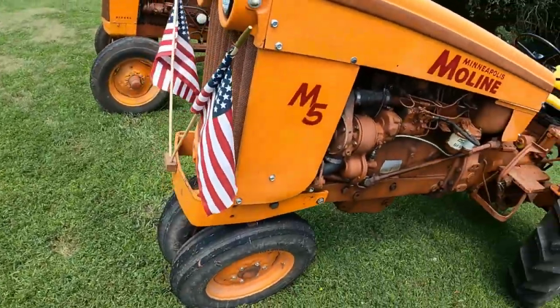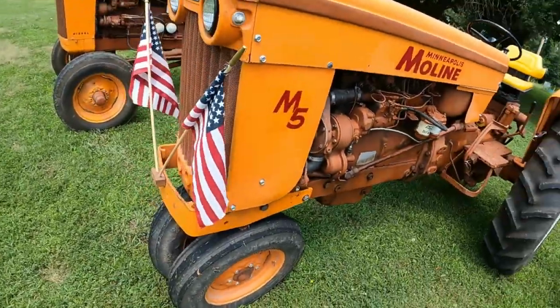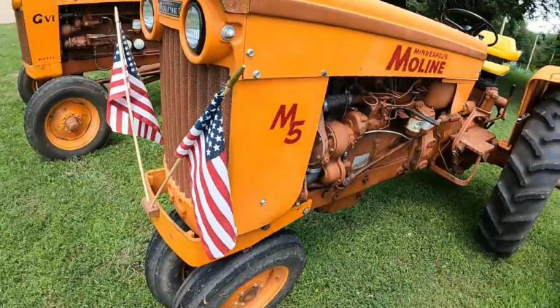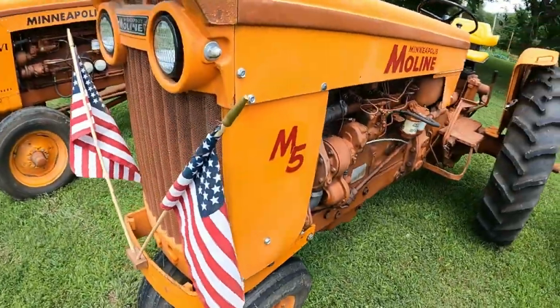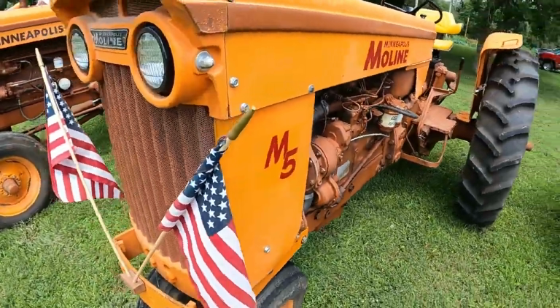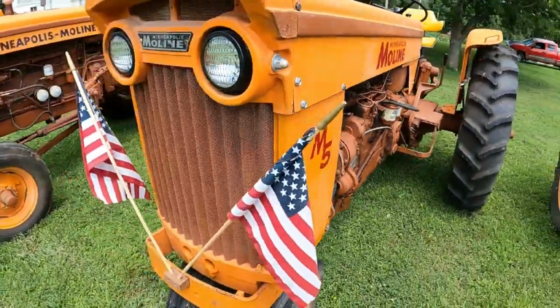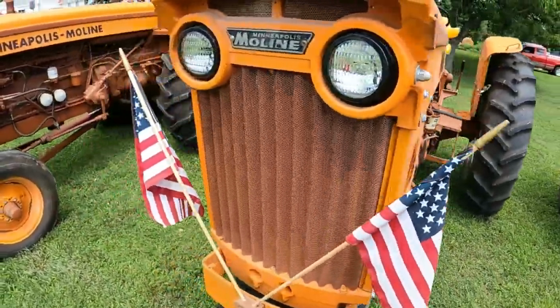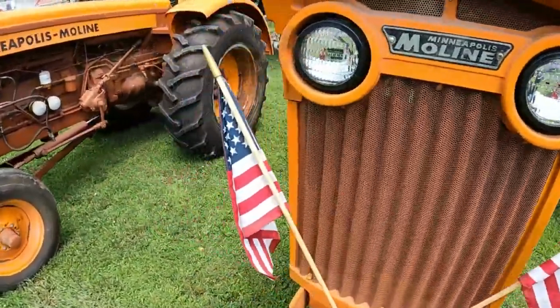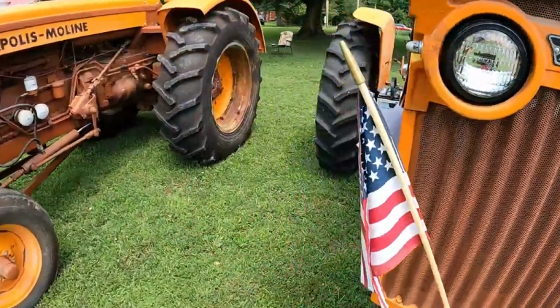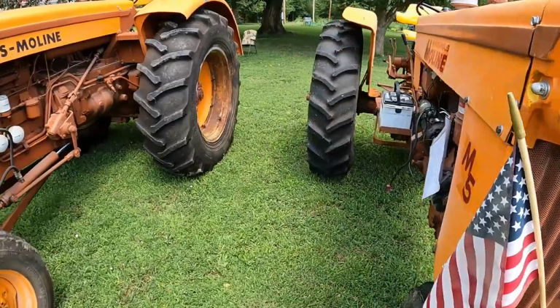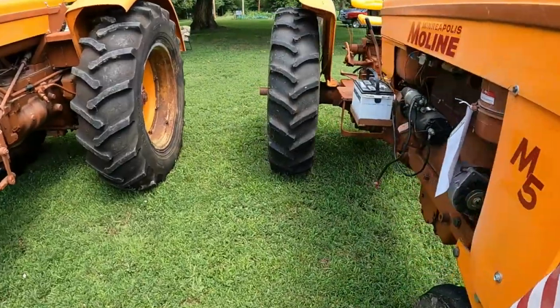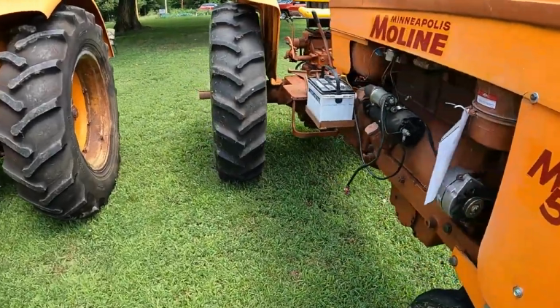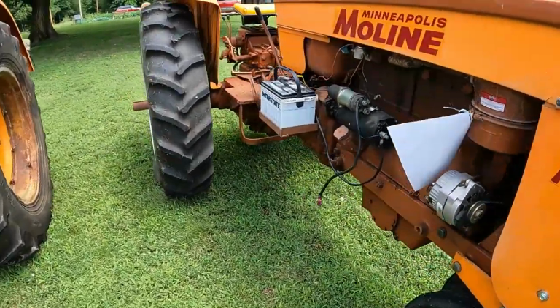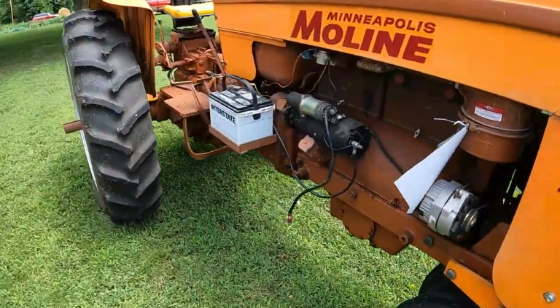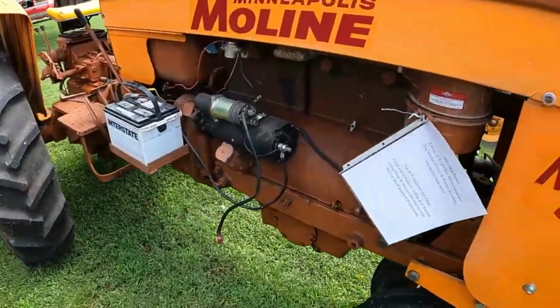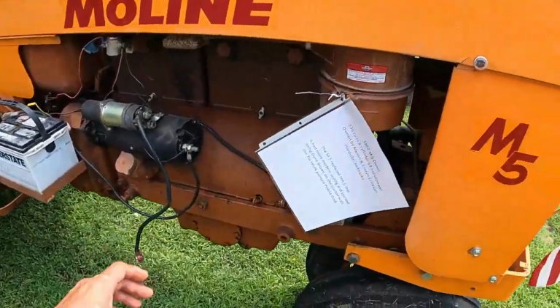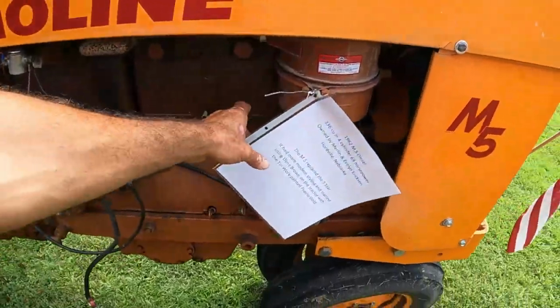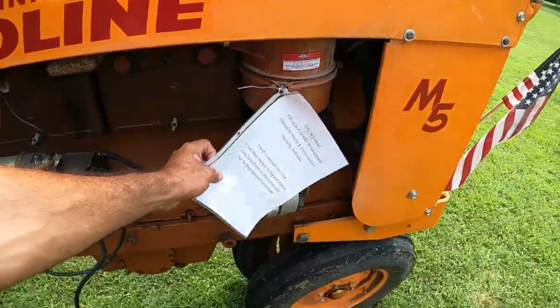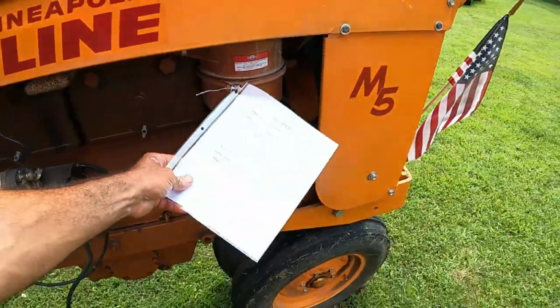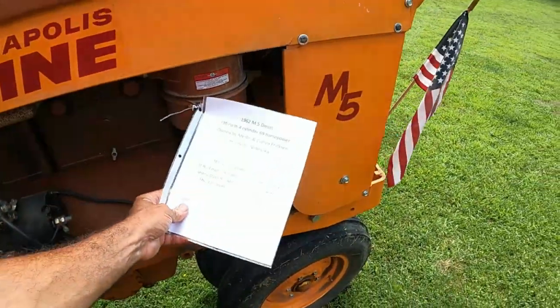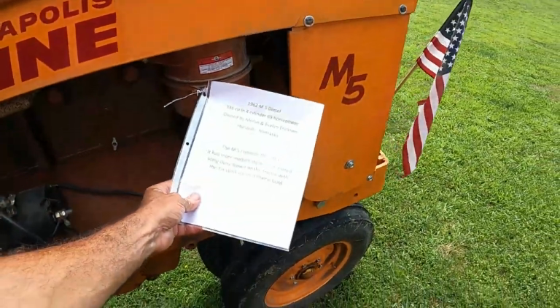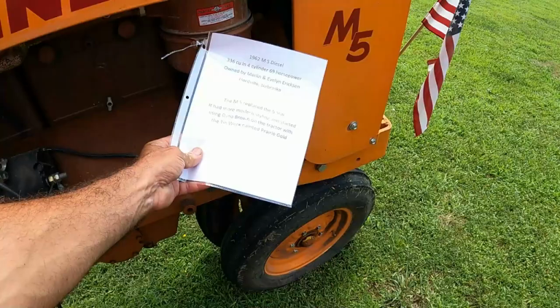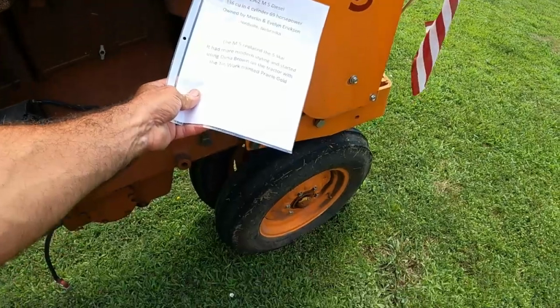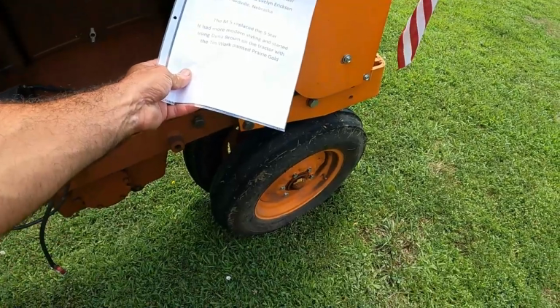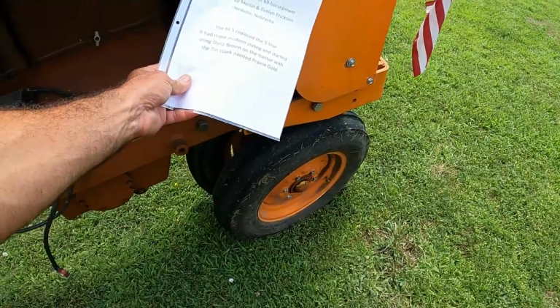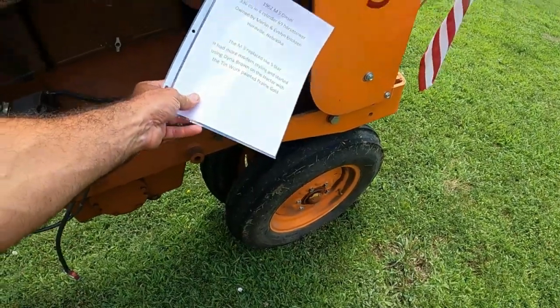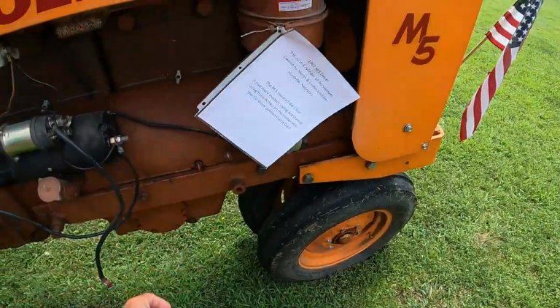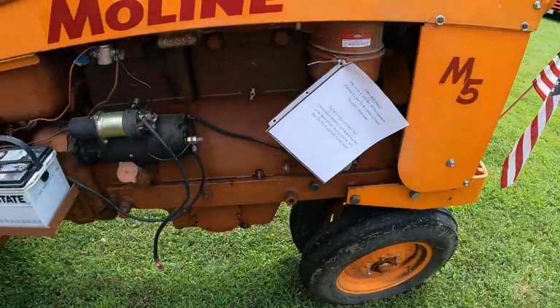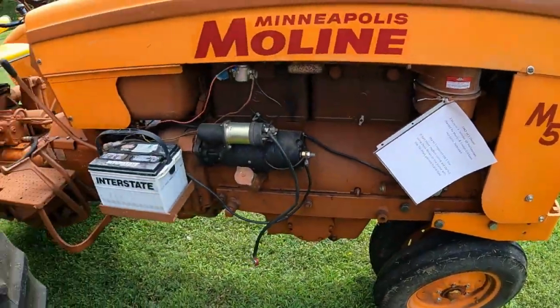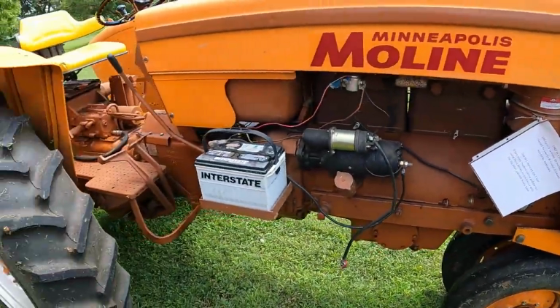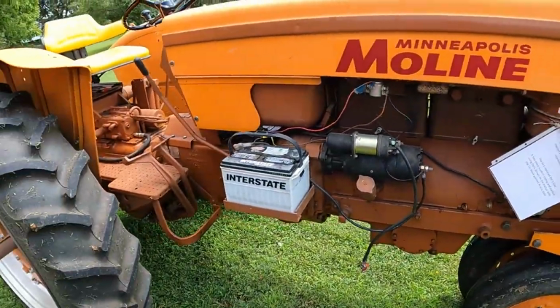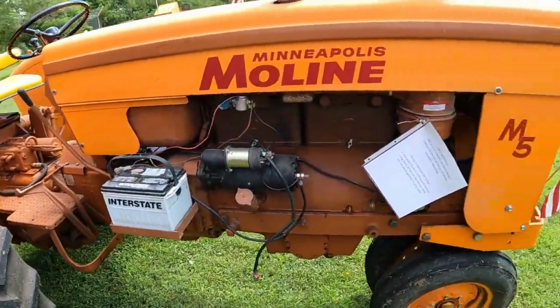Got the Minneapolis Moline M5 — now this is going to be a diesel rig. Very cool, 69 horsepower. Prairie gold is what they called that color.